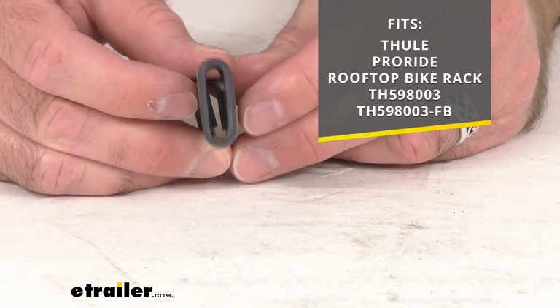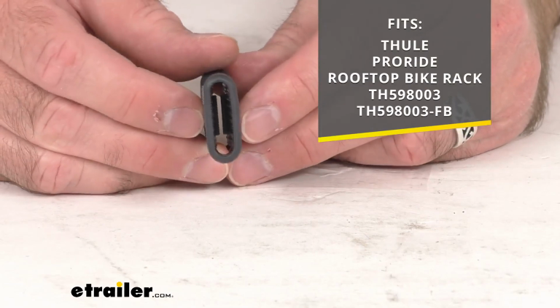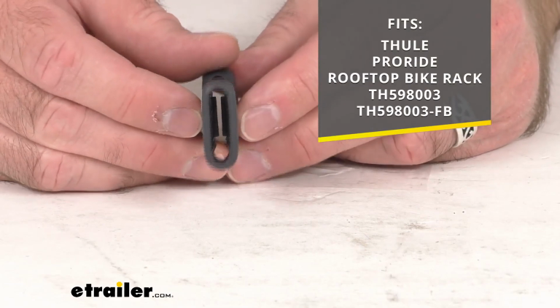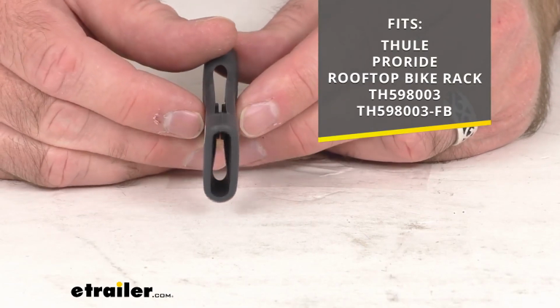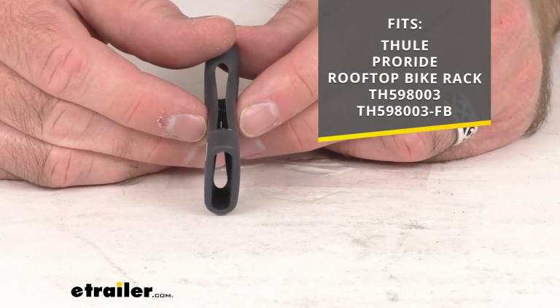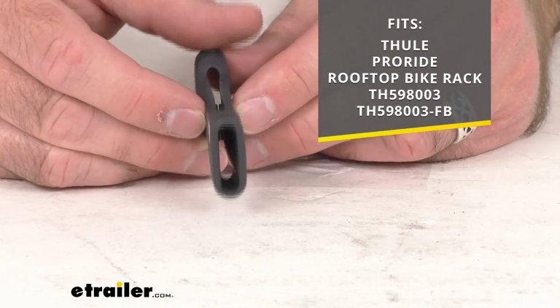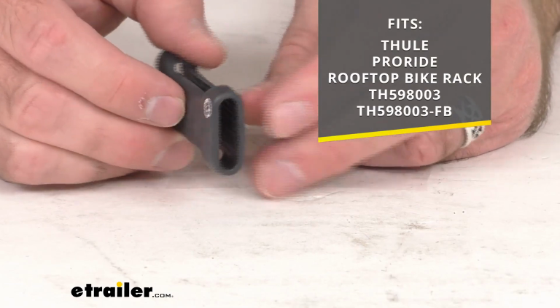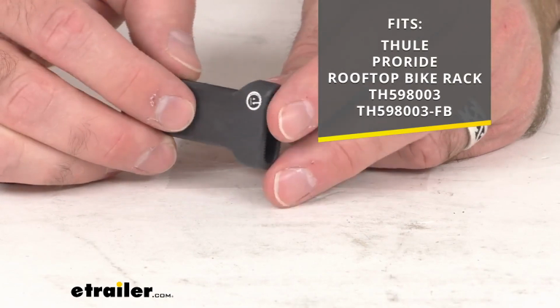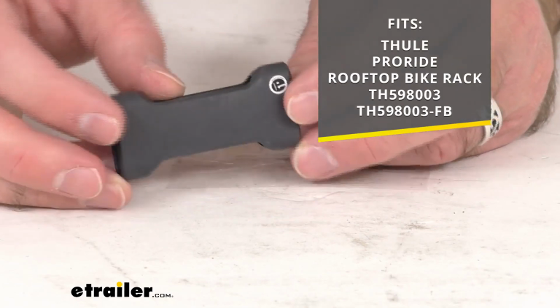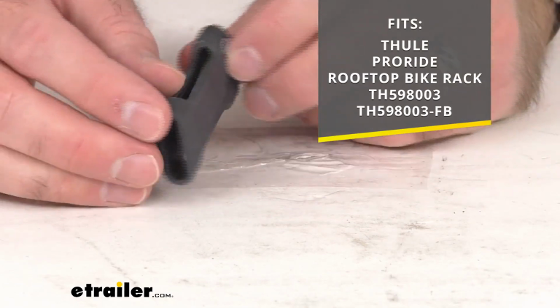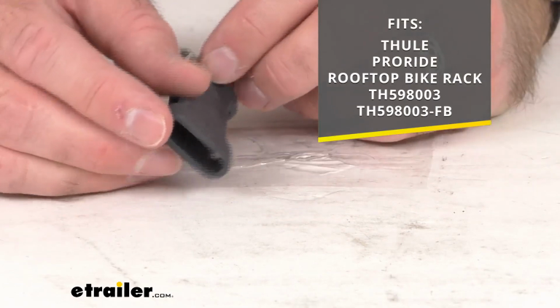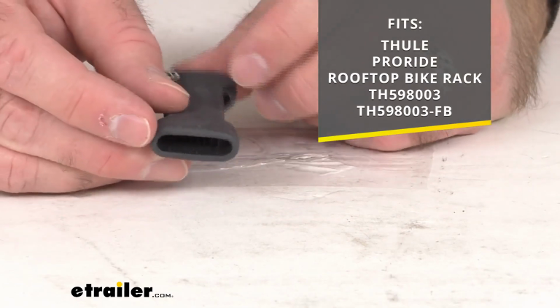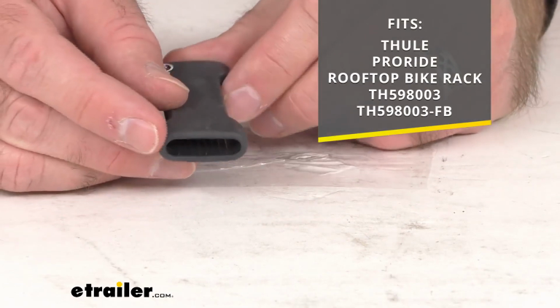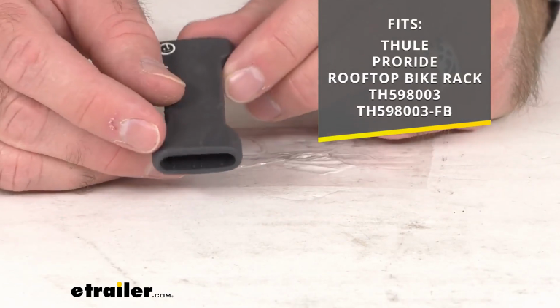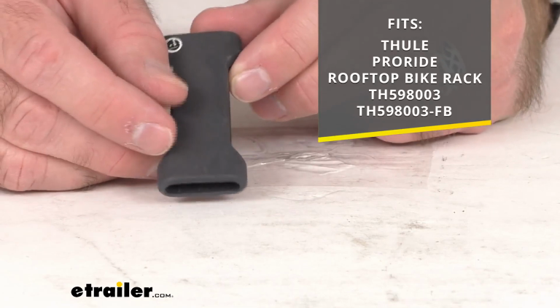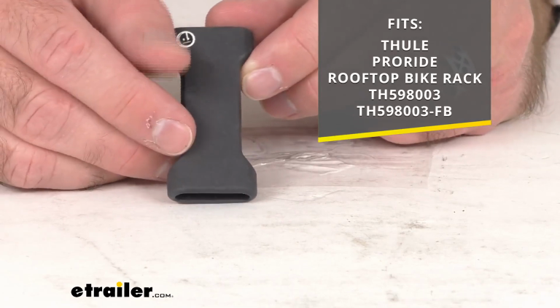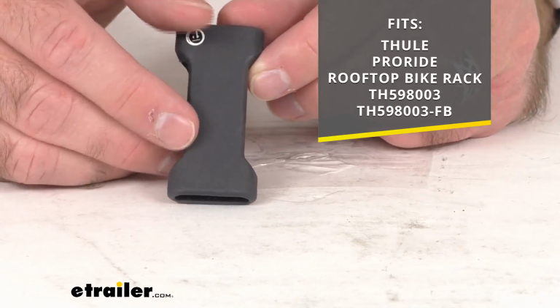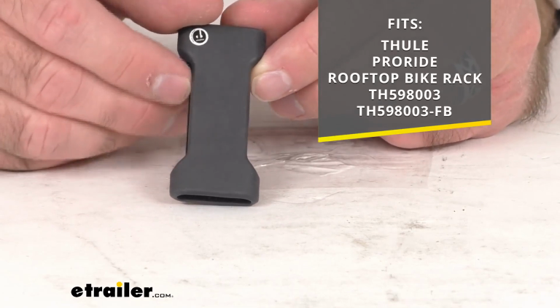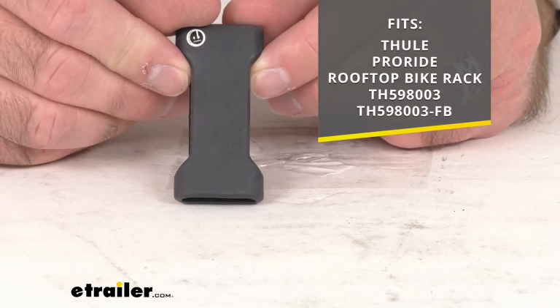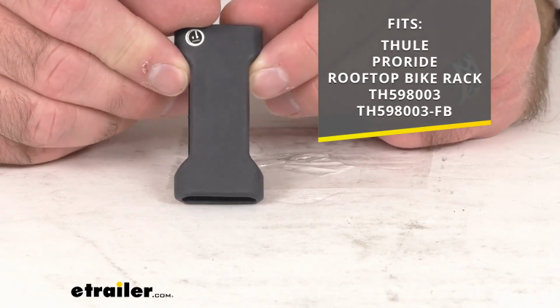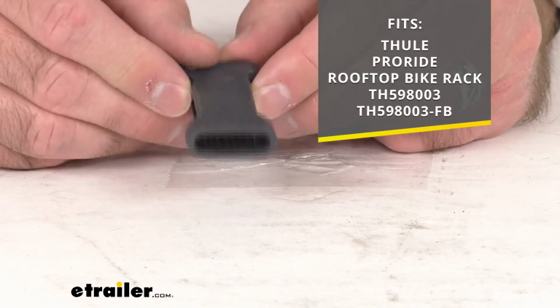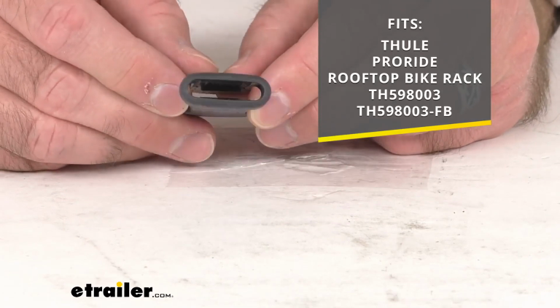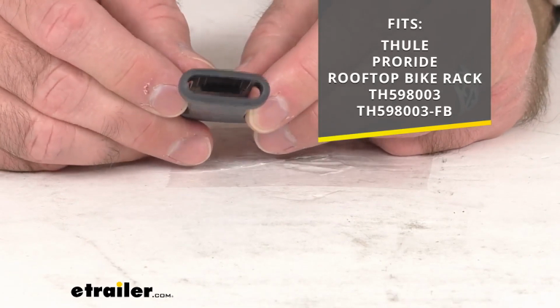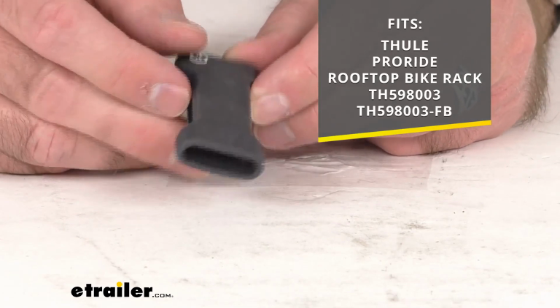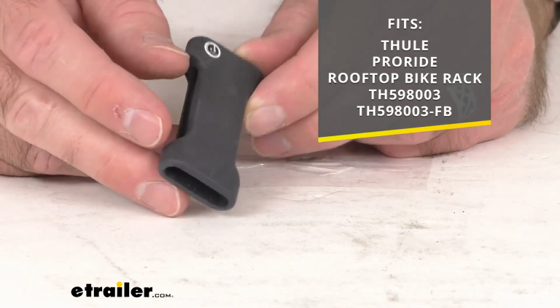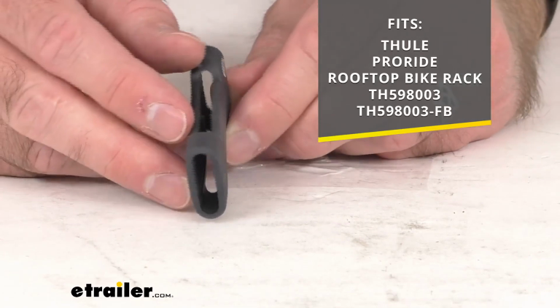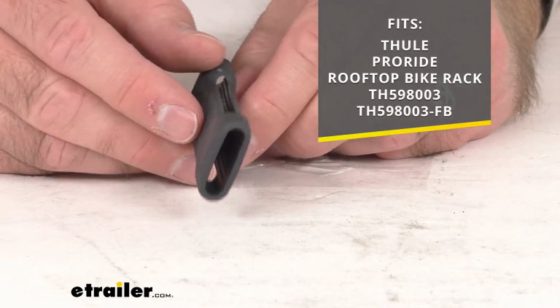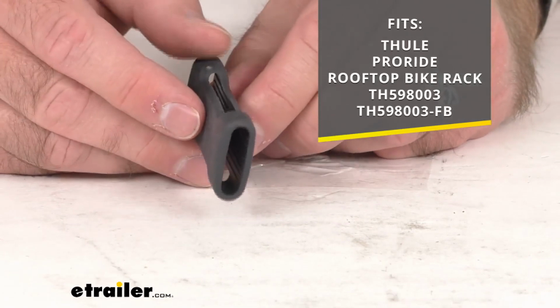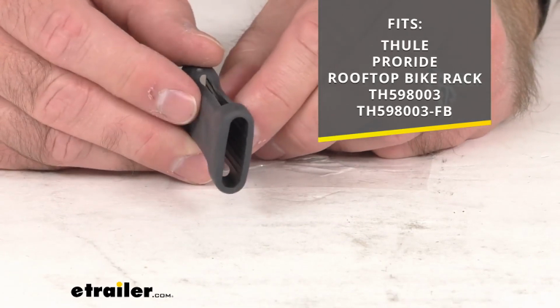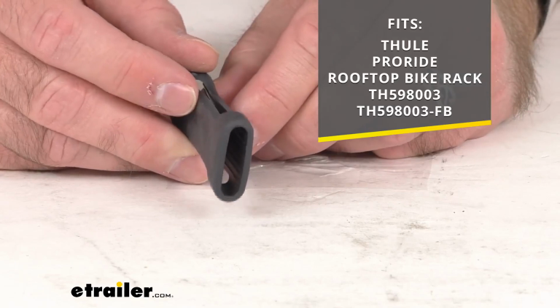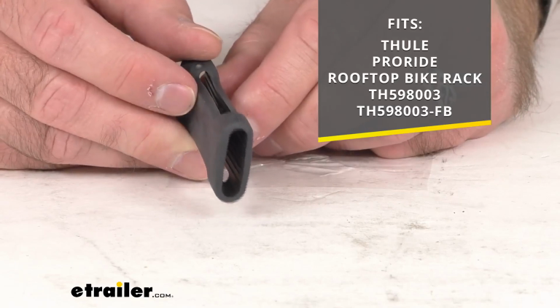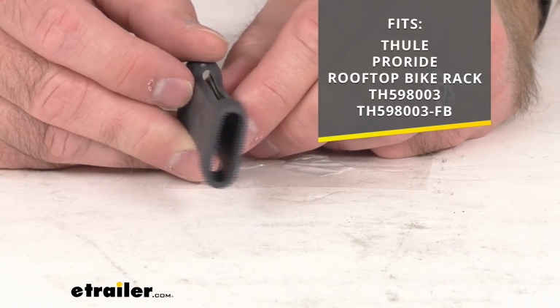On your screen I am including the model numbers of the racks that this is going to fit, both of those ProRide rooftop bike racks.